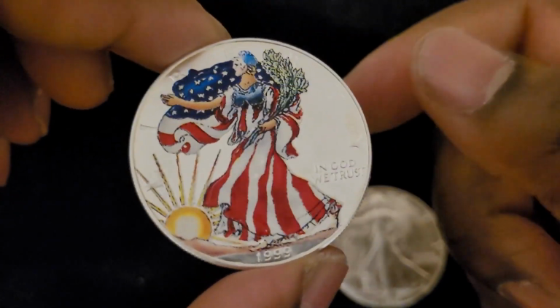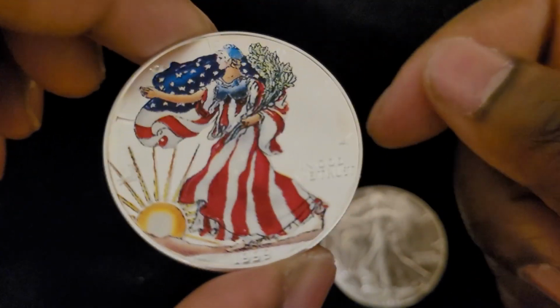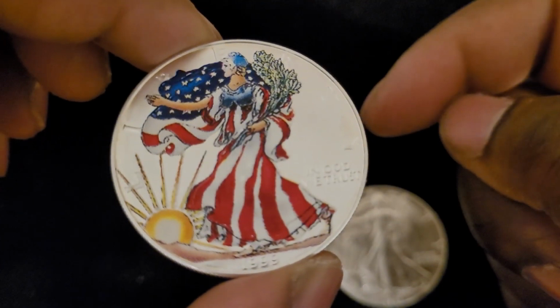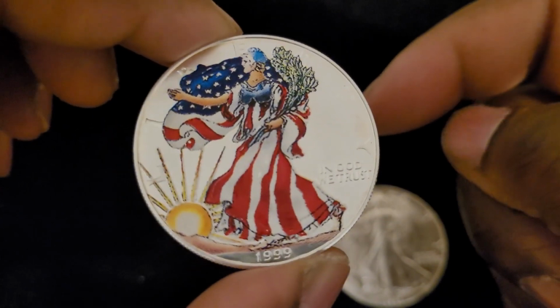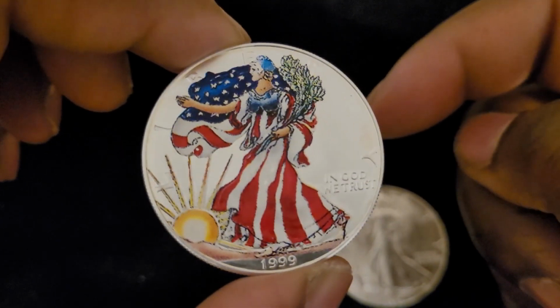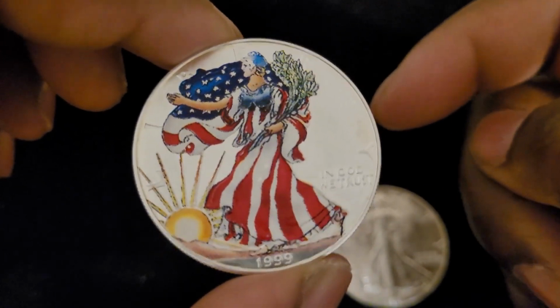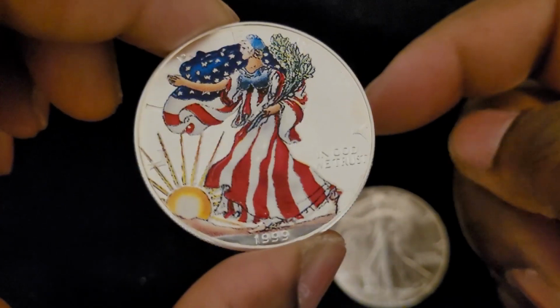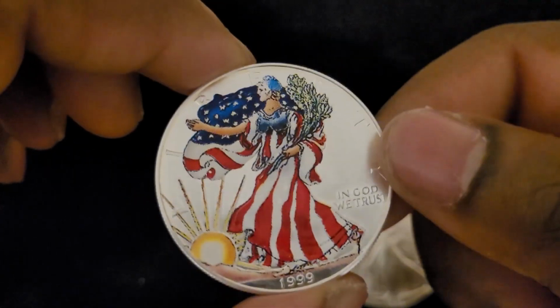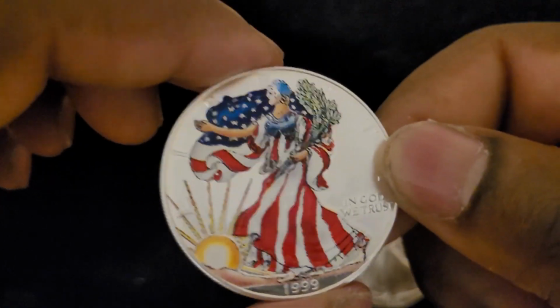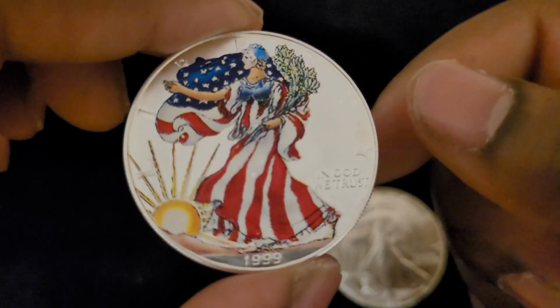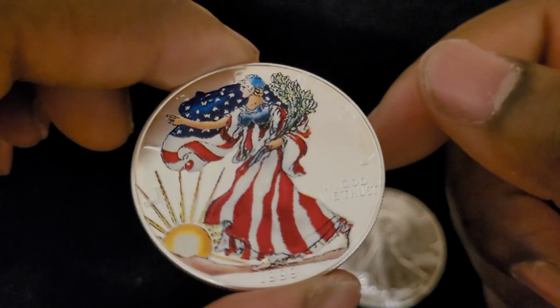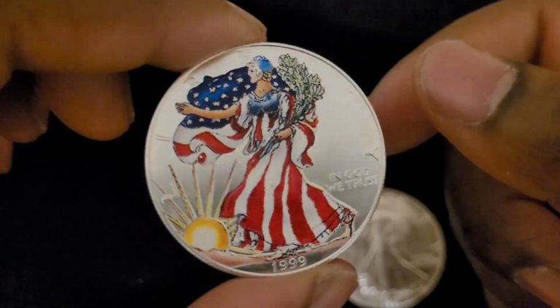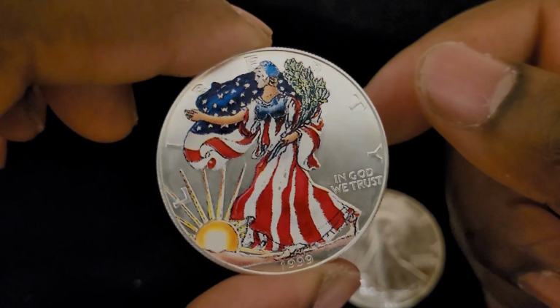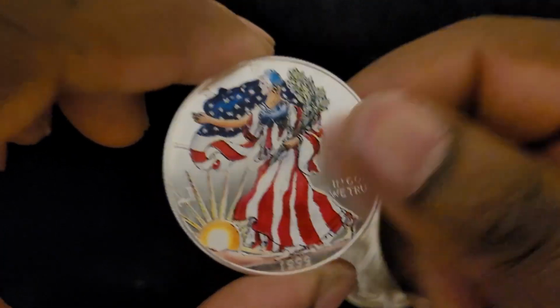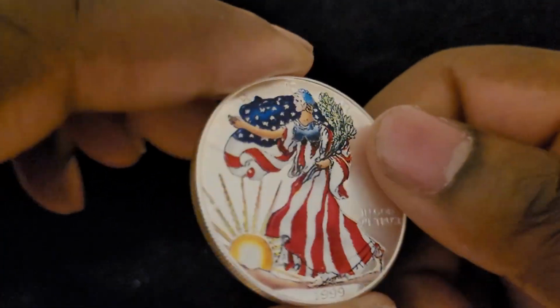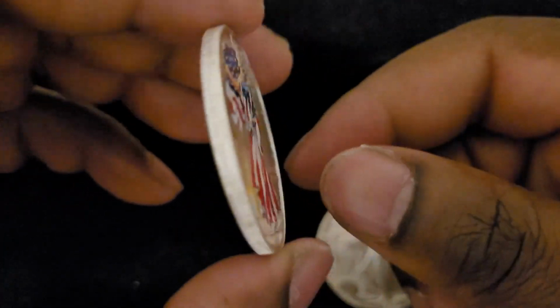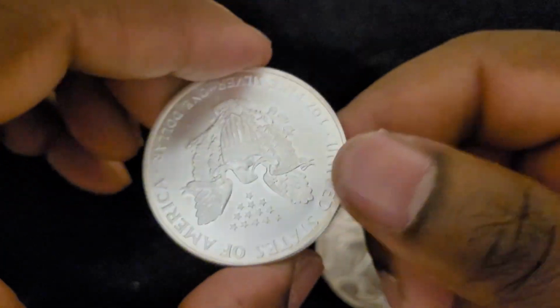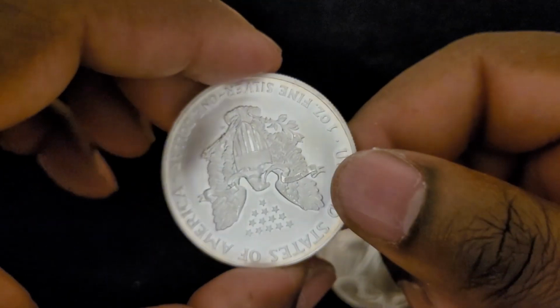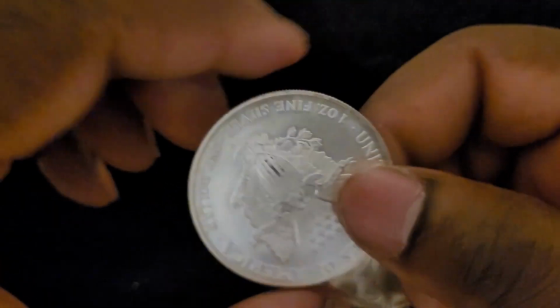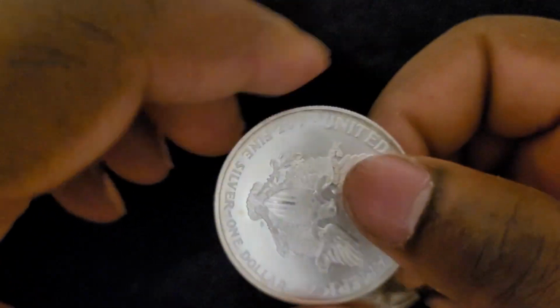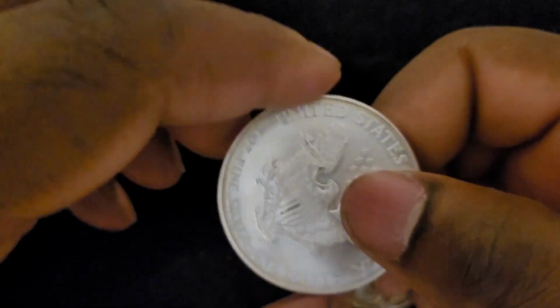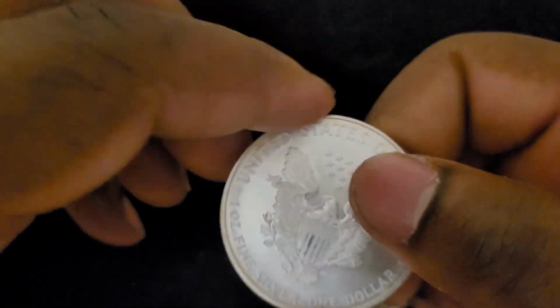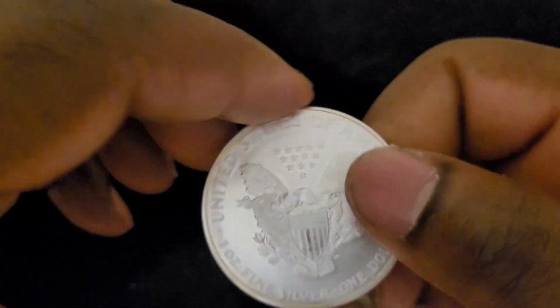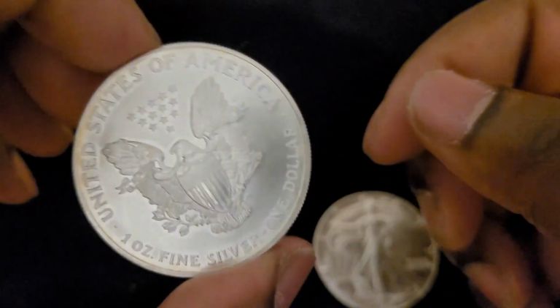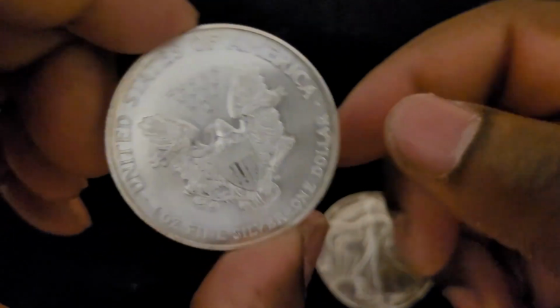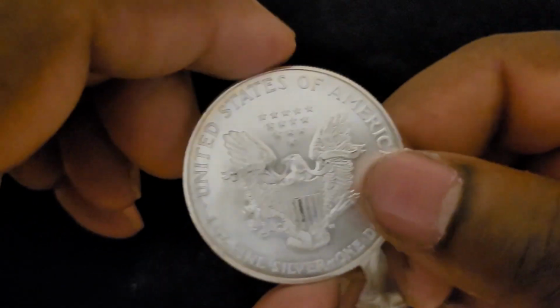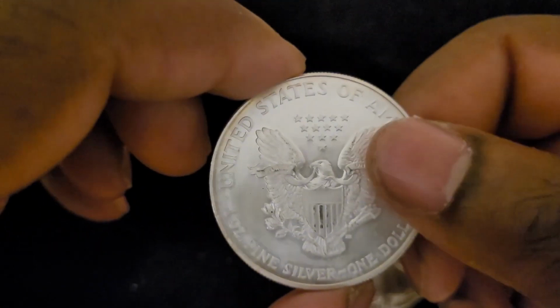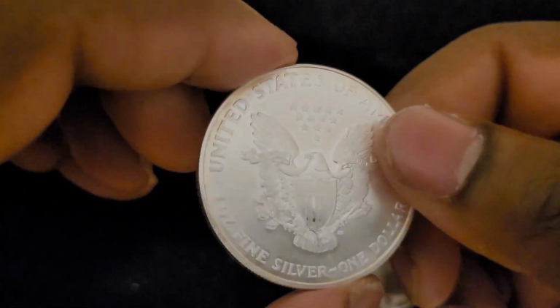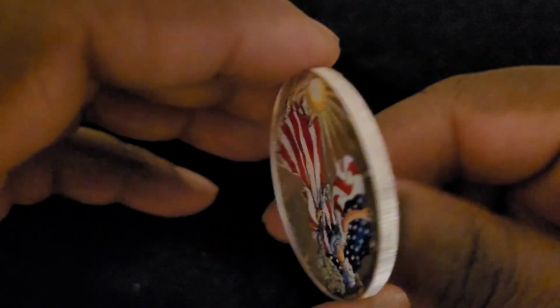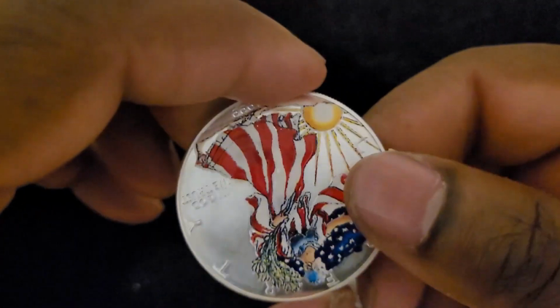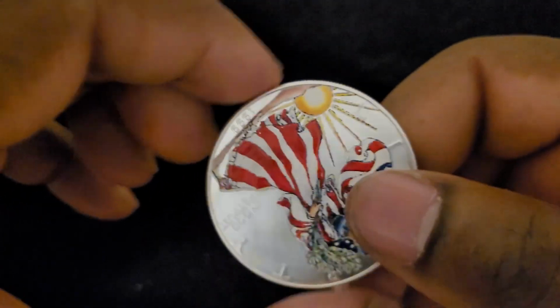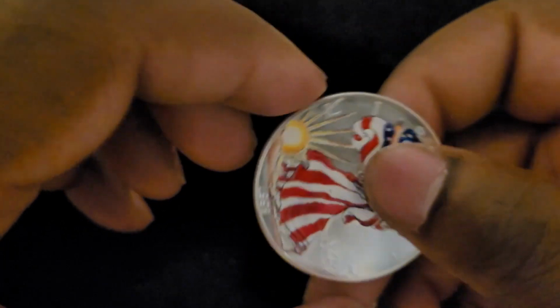It's a 1999 coin, which is kind of a cool year — right before 2001 when everything went nuts with the dot-com bubble, and everyone was thinking about the Y2K bug. It's funny looking back at it now.